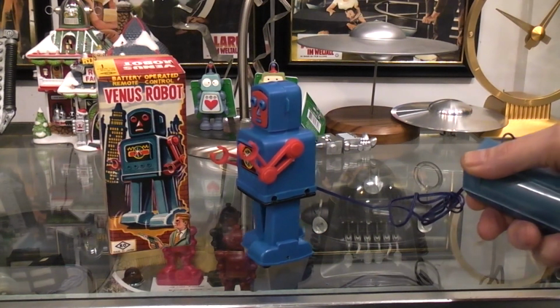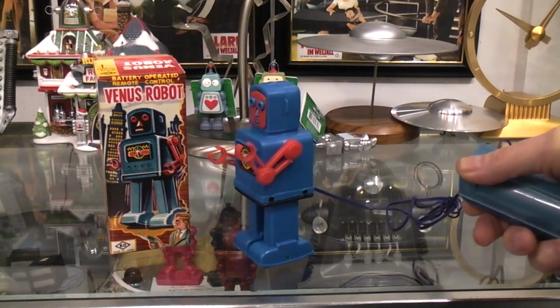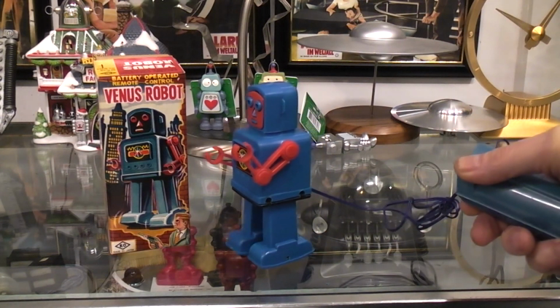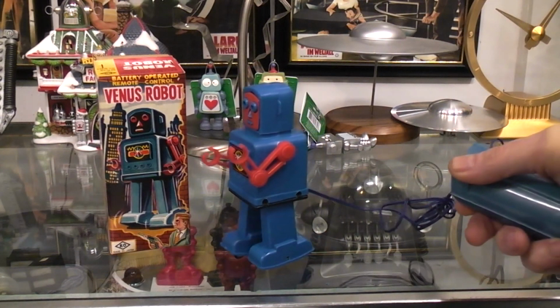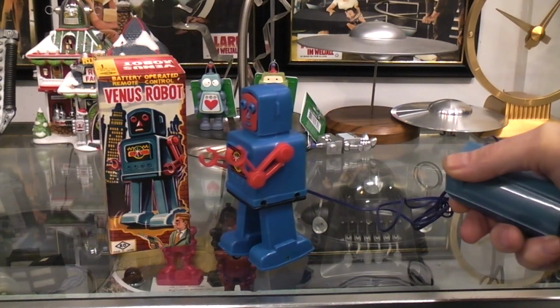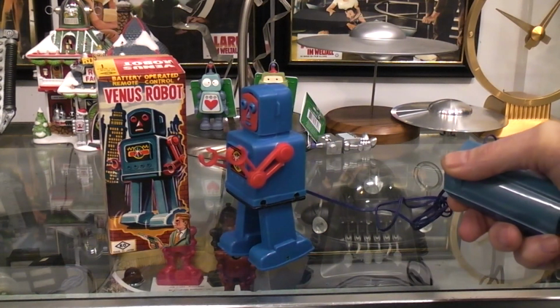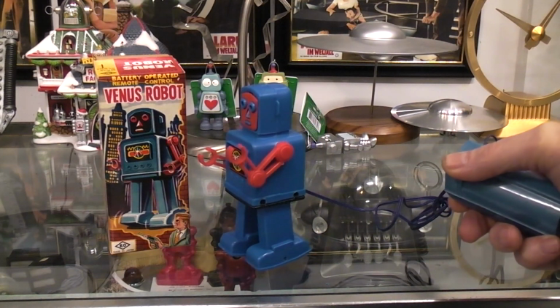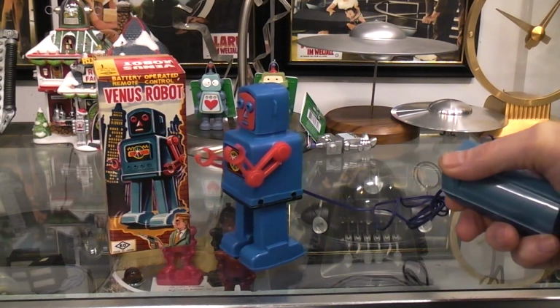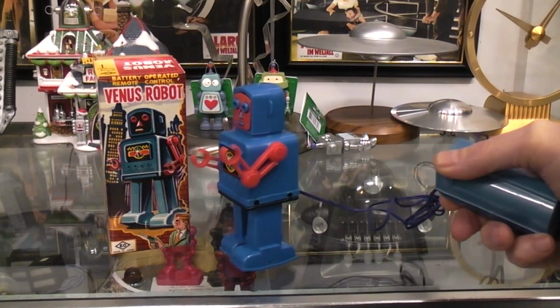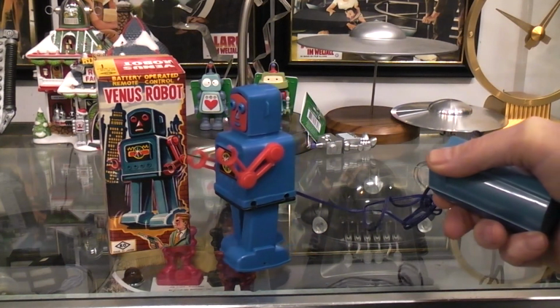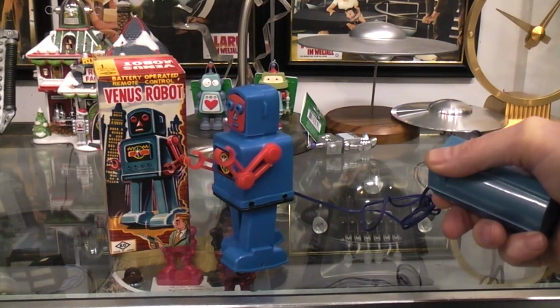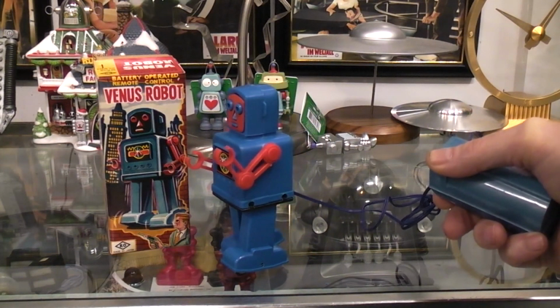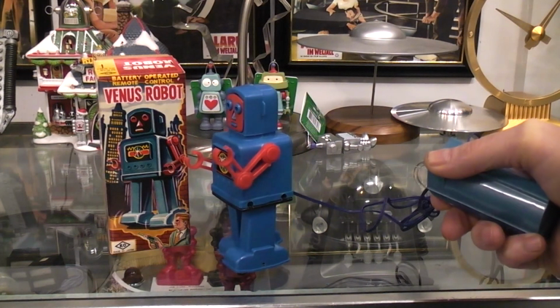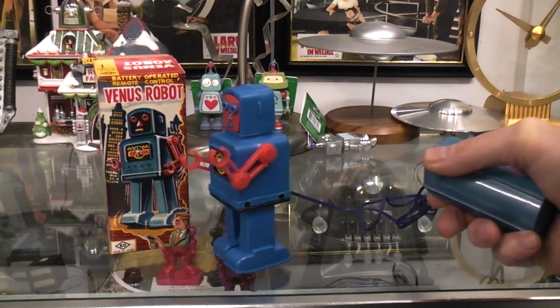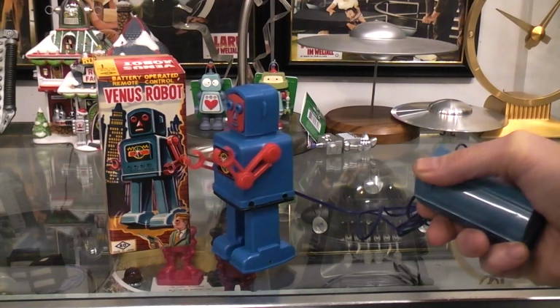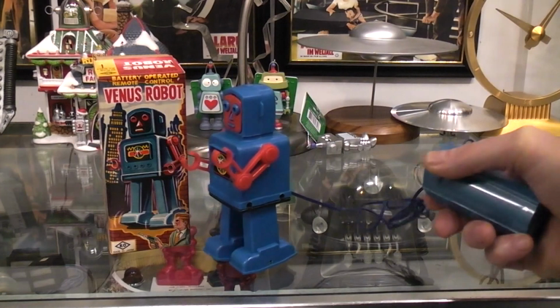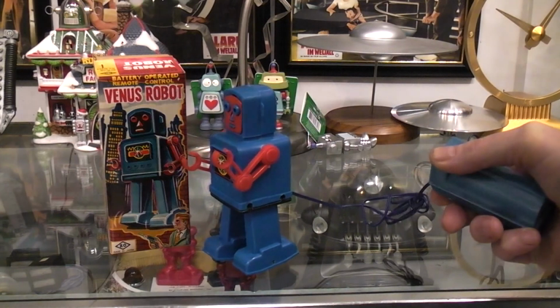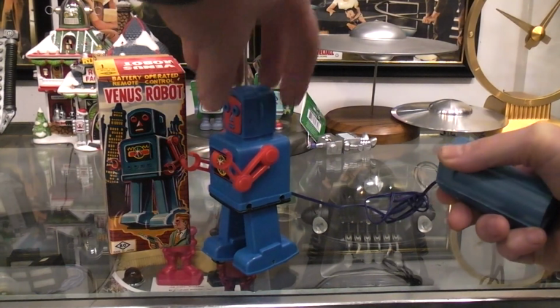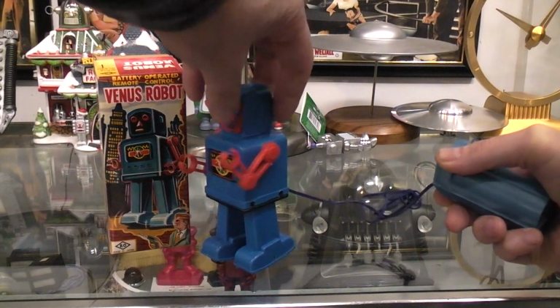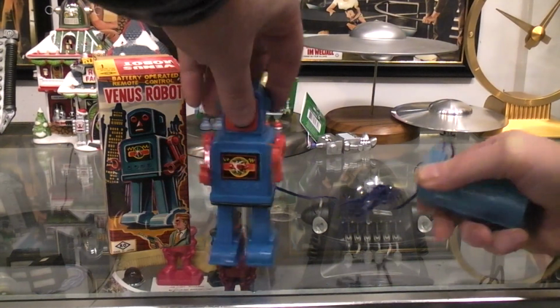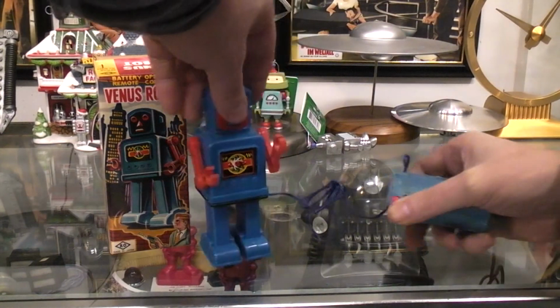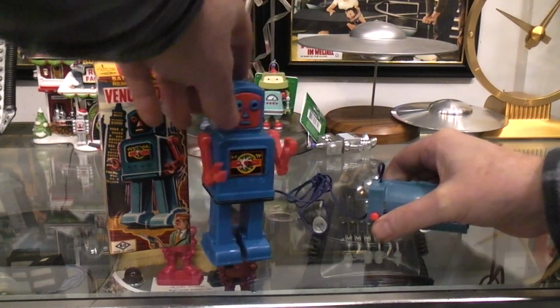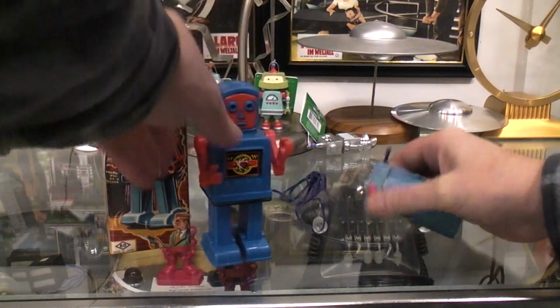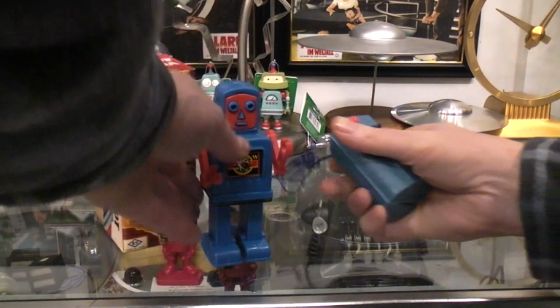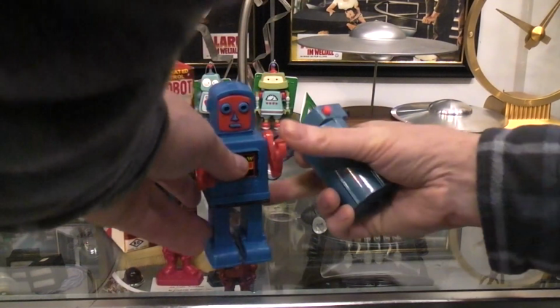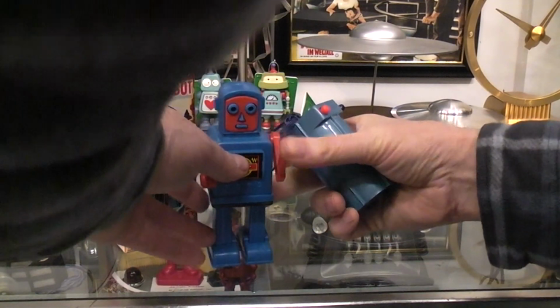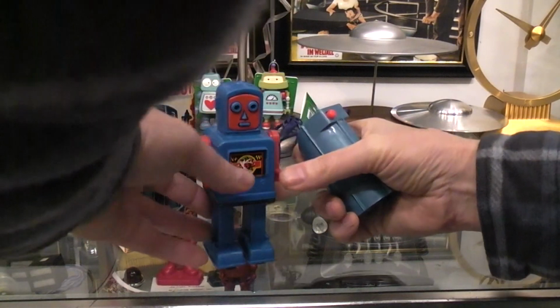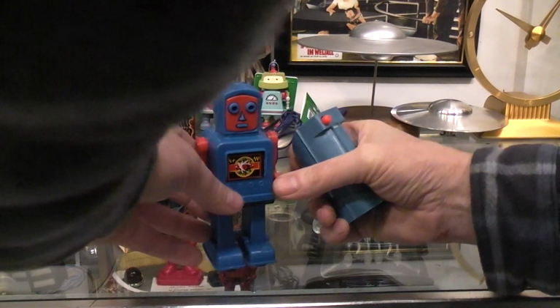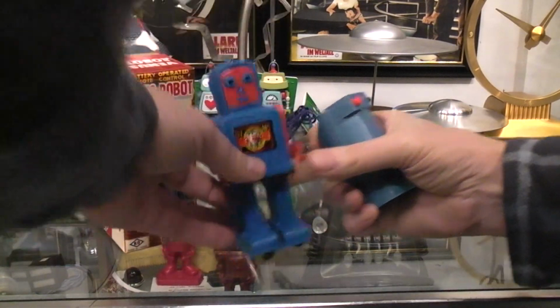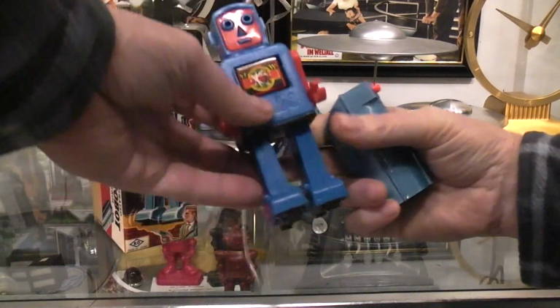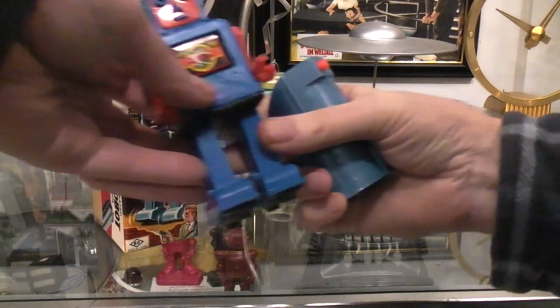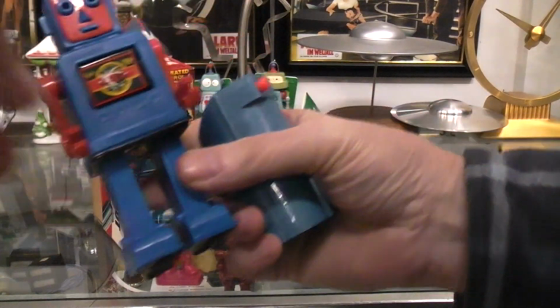The wire is very stiff. I'm trying not to bend it — I don't want to break it or anything. The arms are only posable; they don't mechanically move.